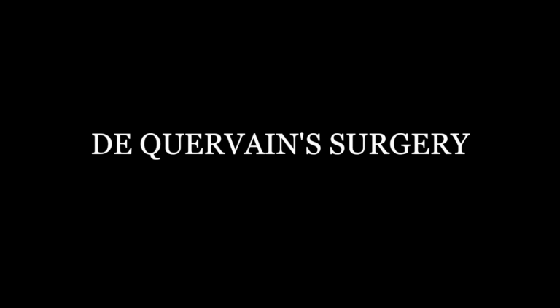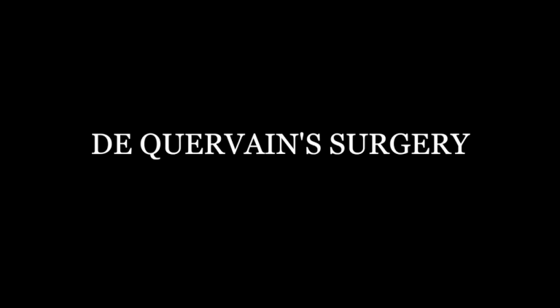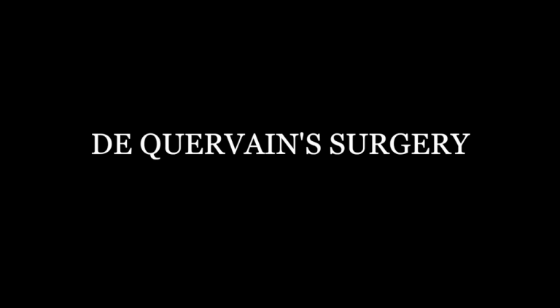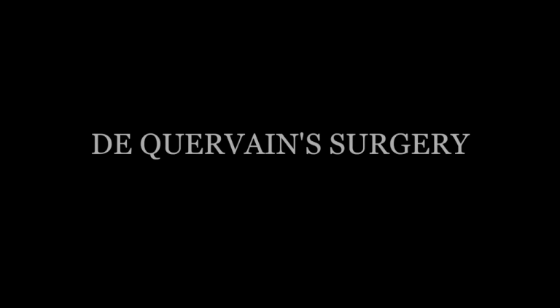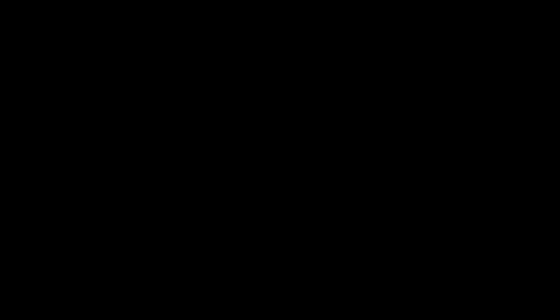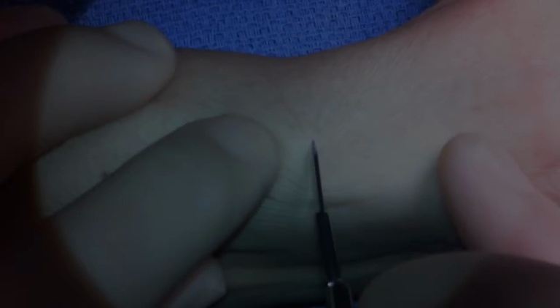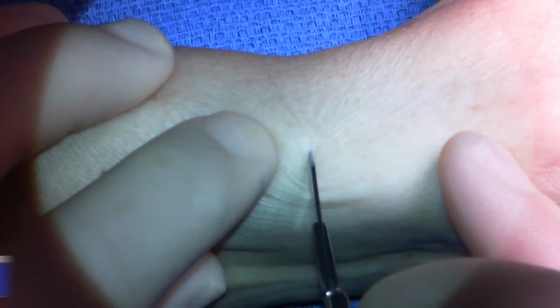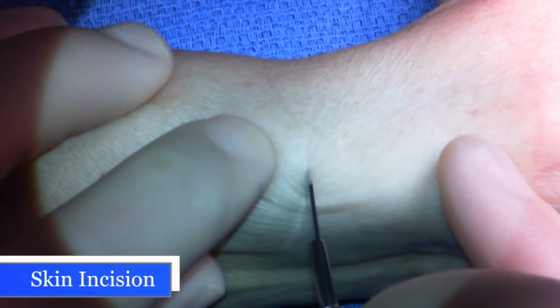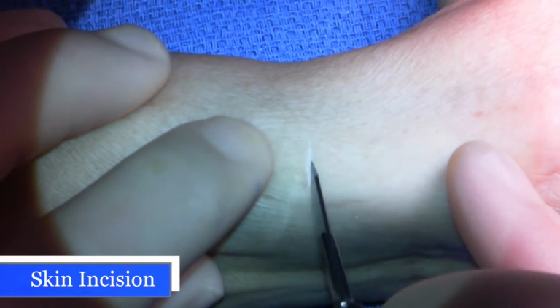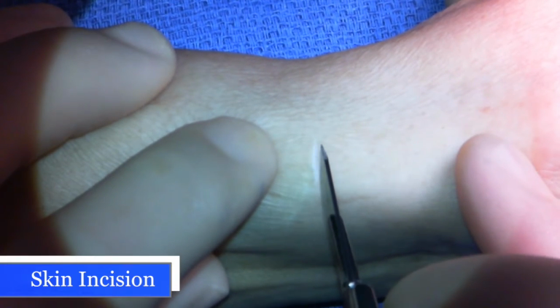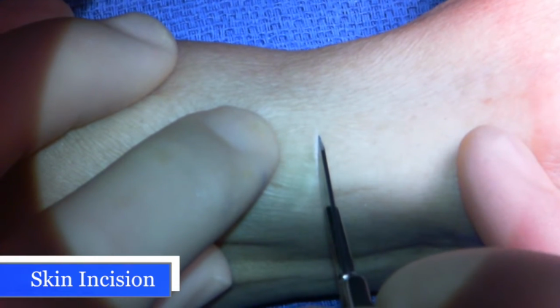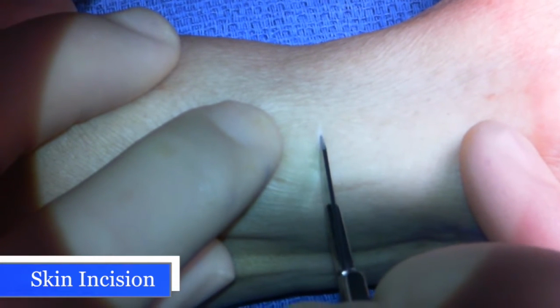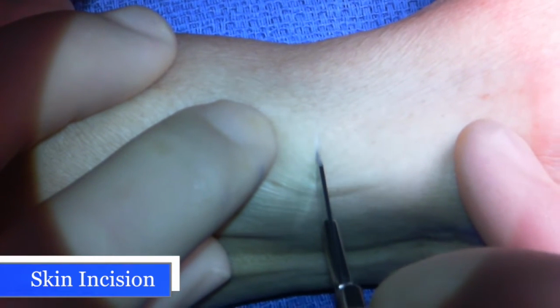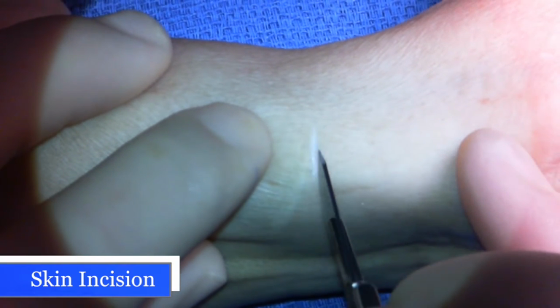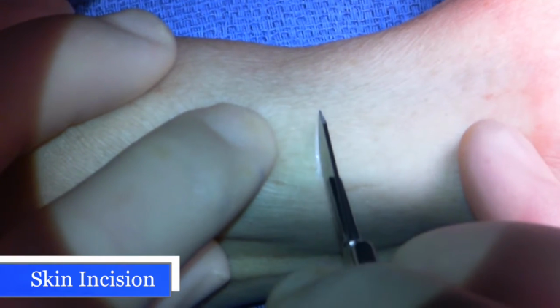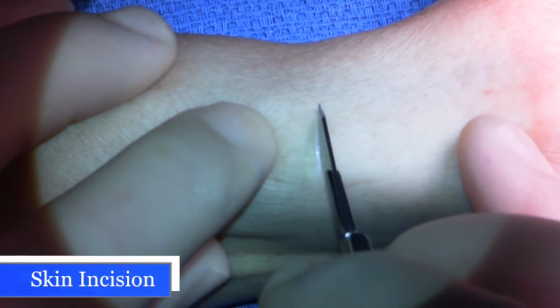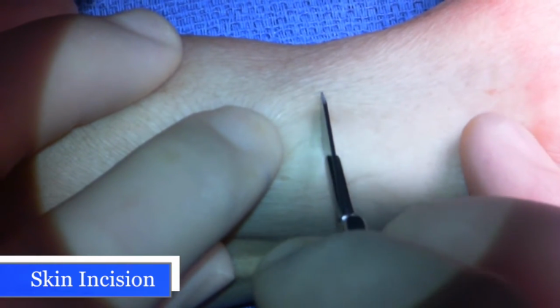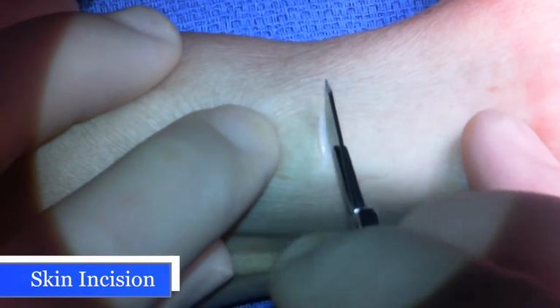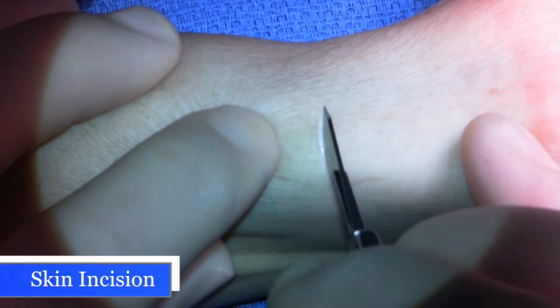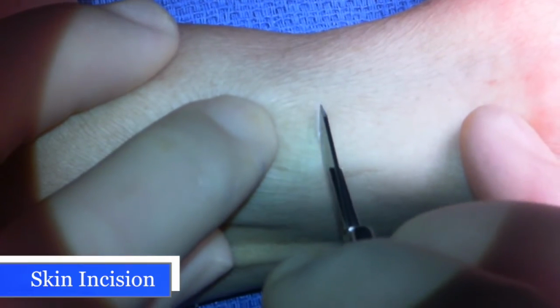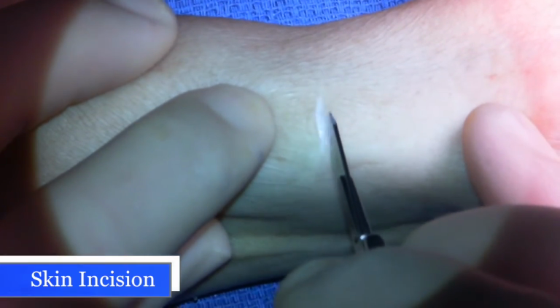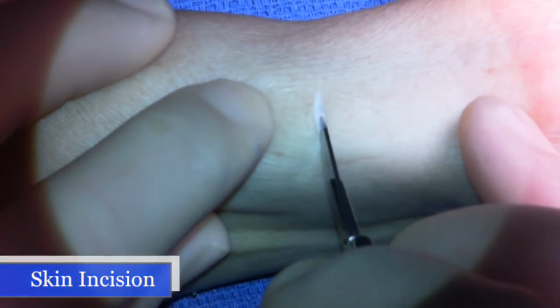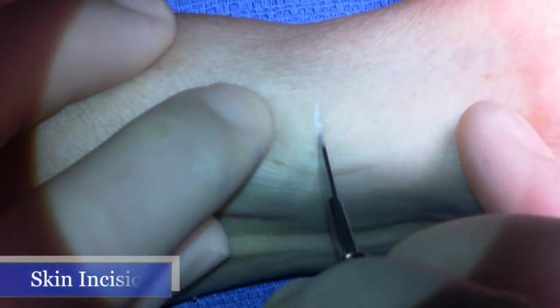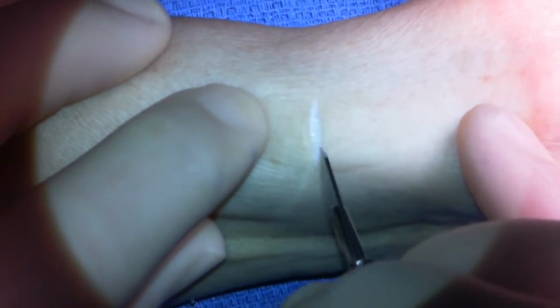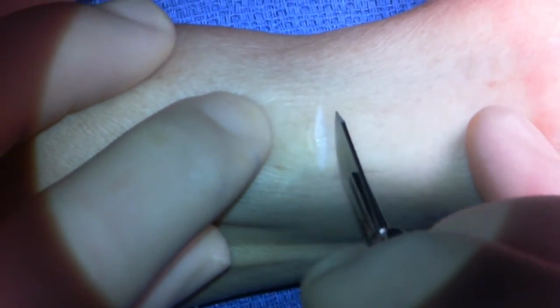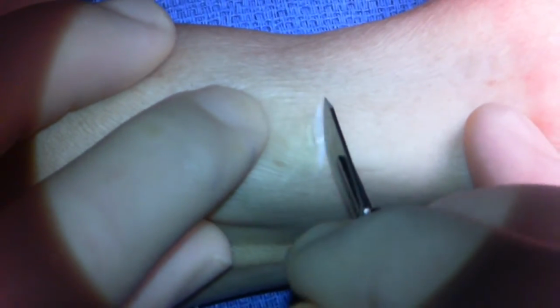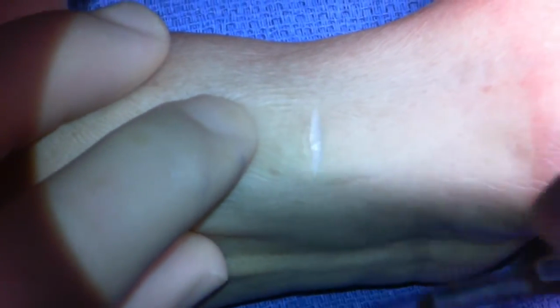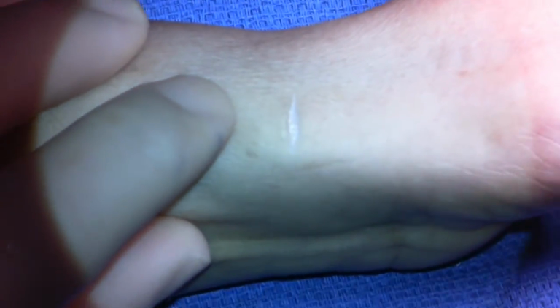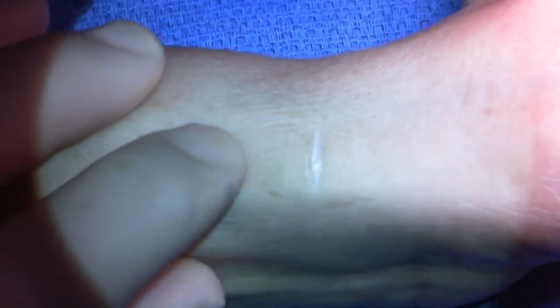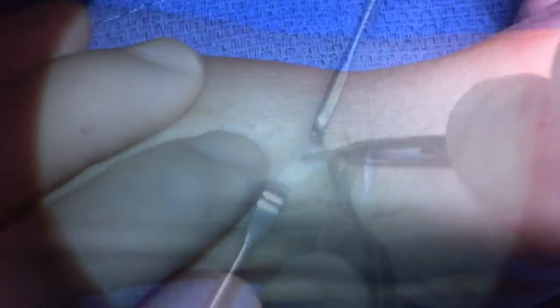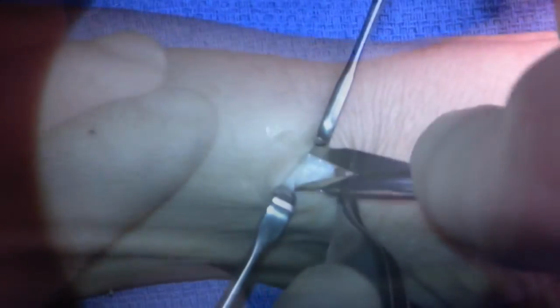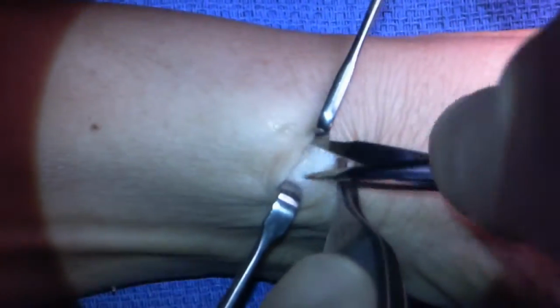DeQuervain surgery. This patient is undergoing a first dorsal compartment release. I'm going to make a transverse incision right over the first dorsal compartment.